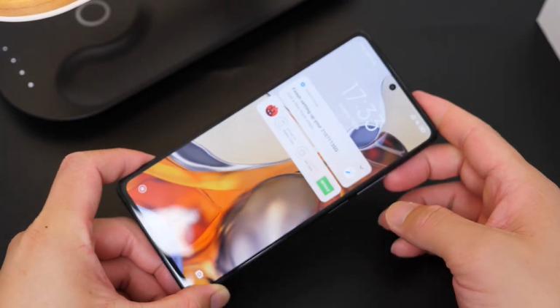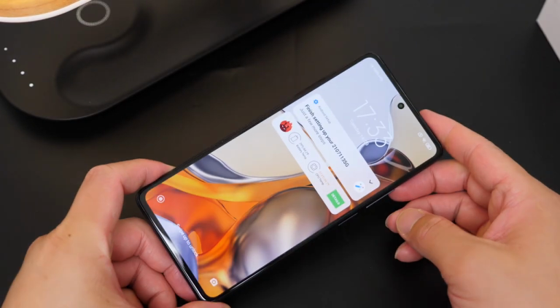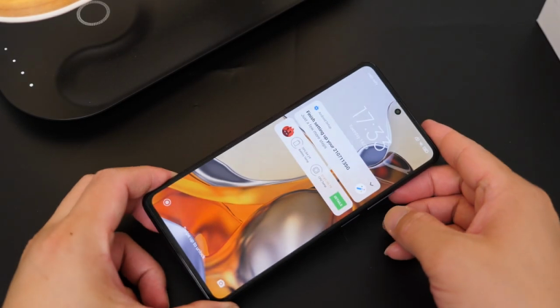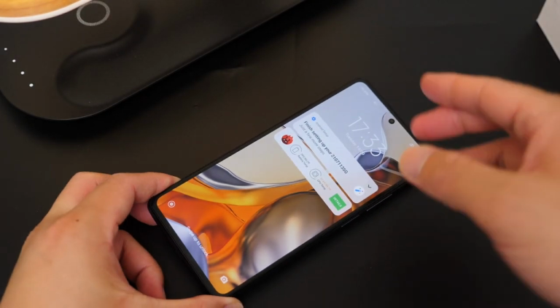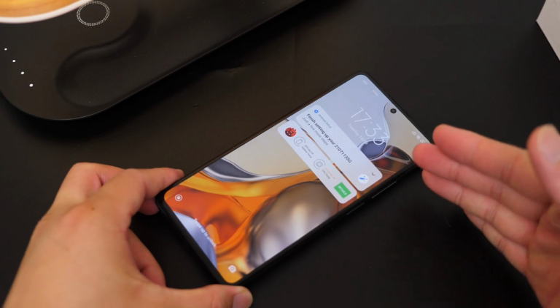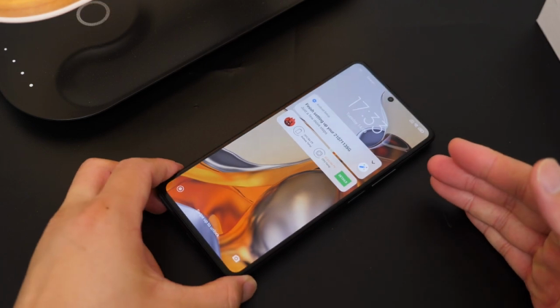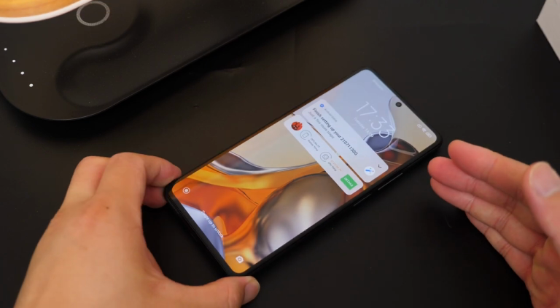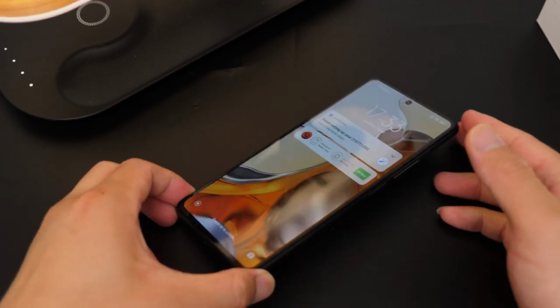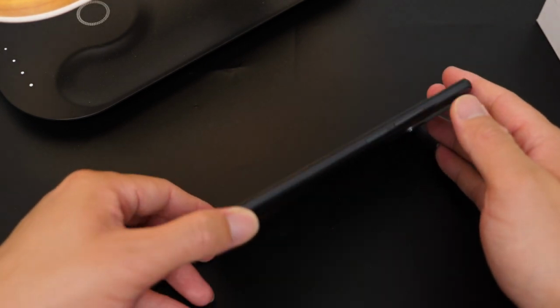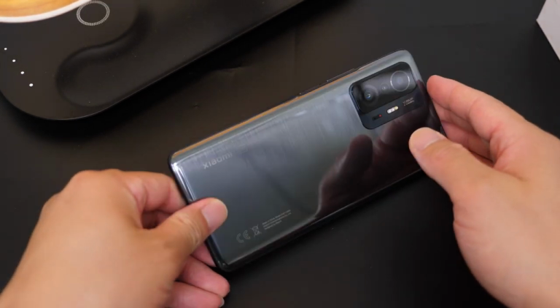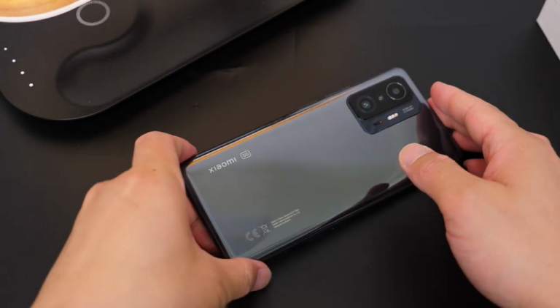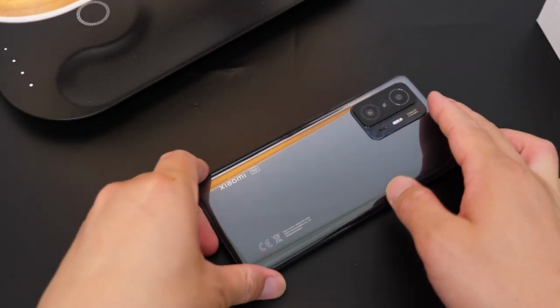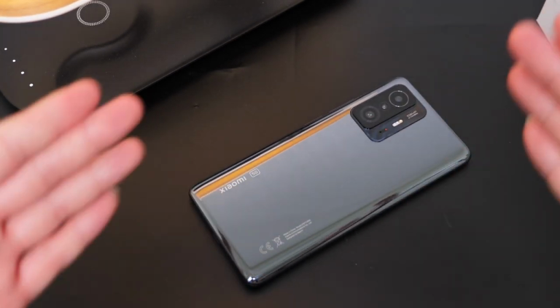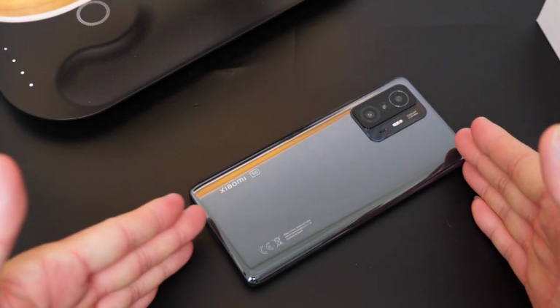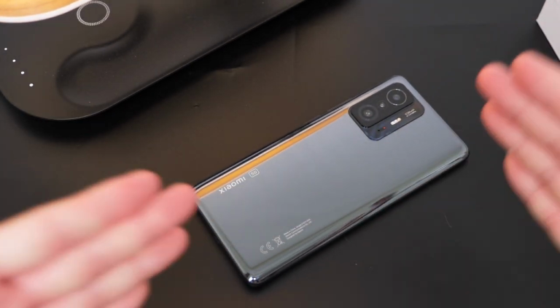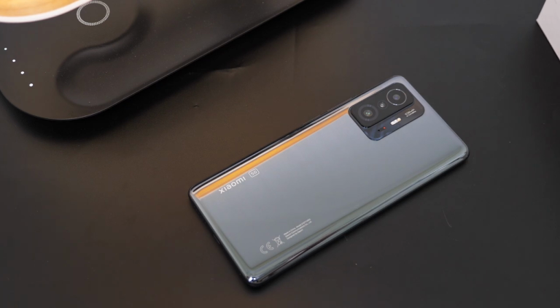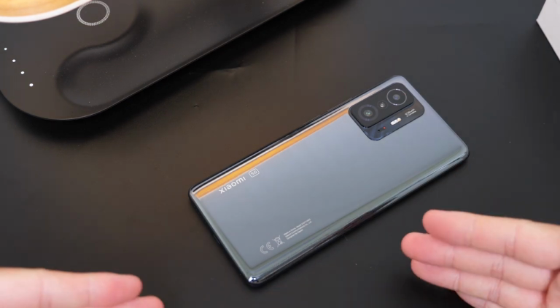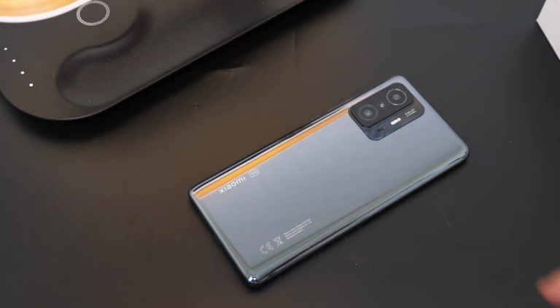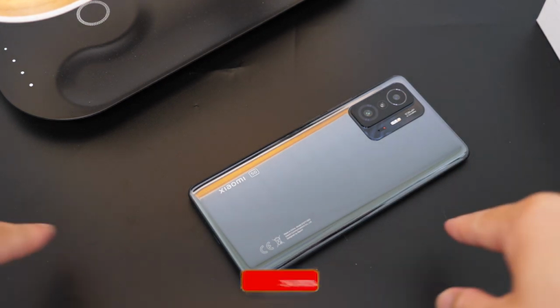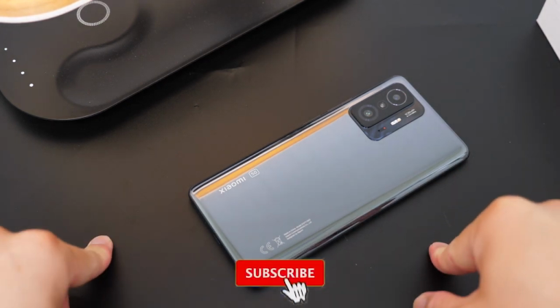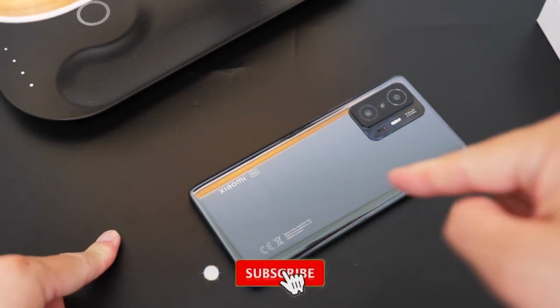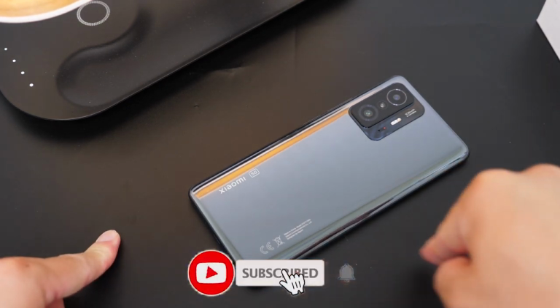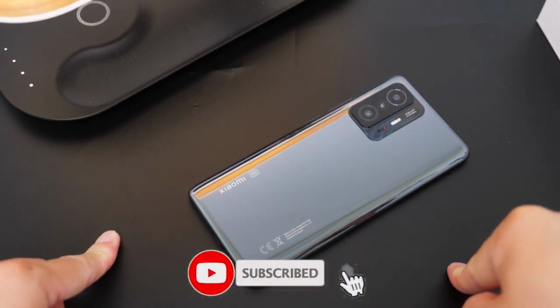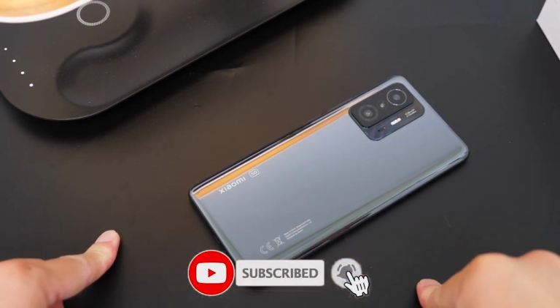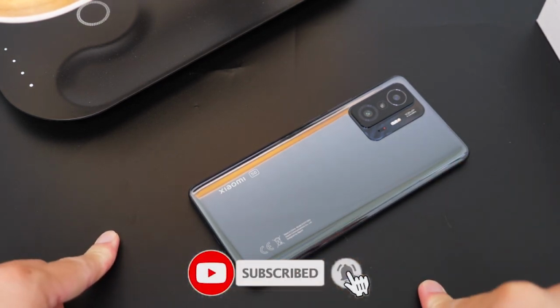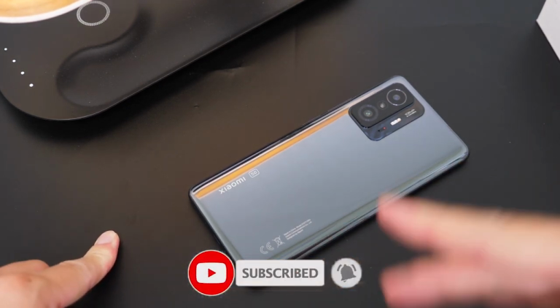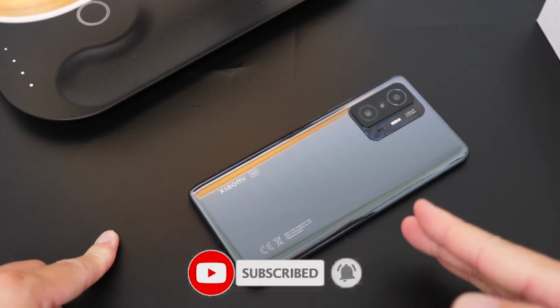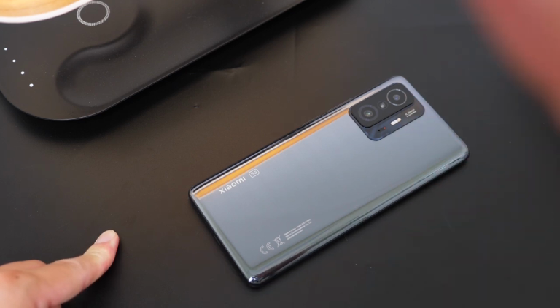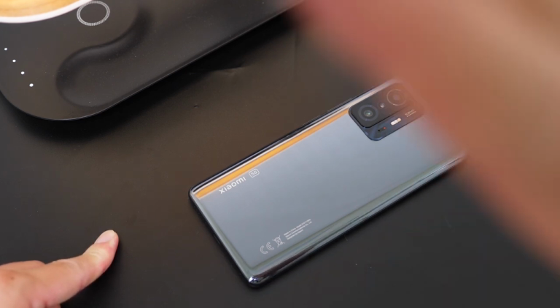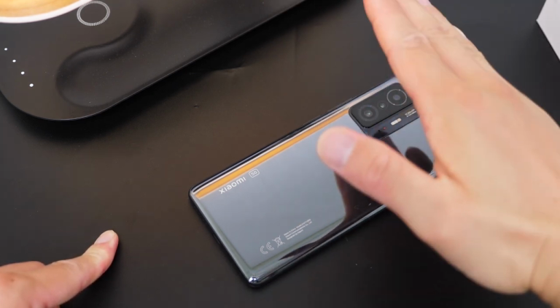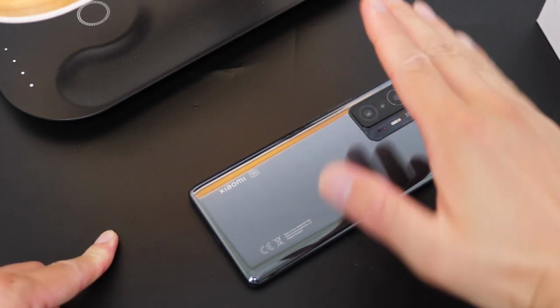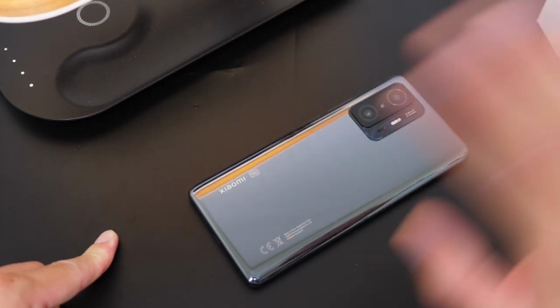Alright, that's the video. Special thanks to my friend Simi for lending me this phone — please check out her channel, link is in the description — and don't forget to subscribe to mine as well. I'm Sami and I will see you in the next one. Bye-bye!